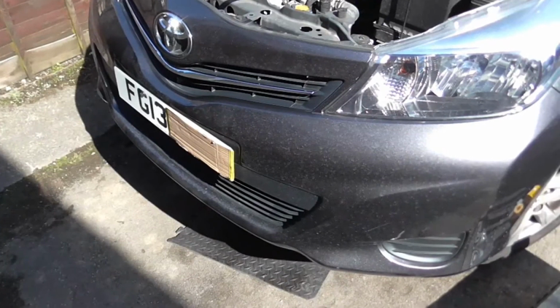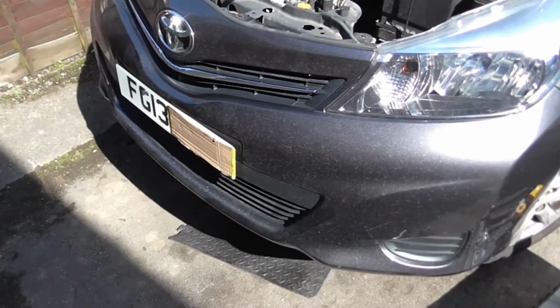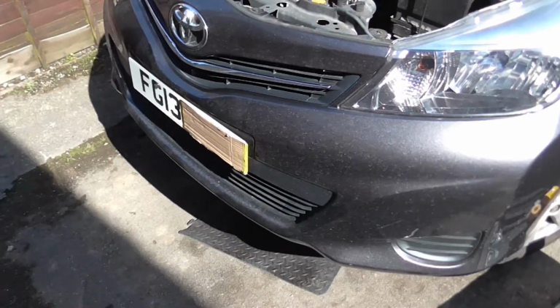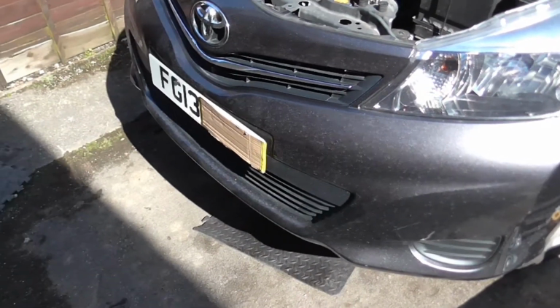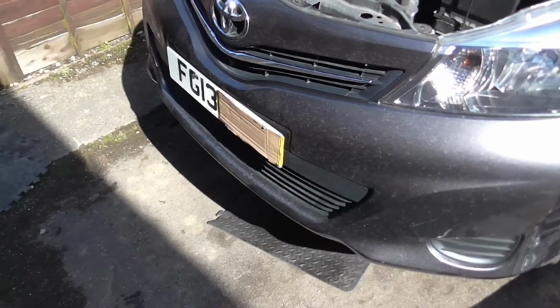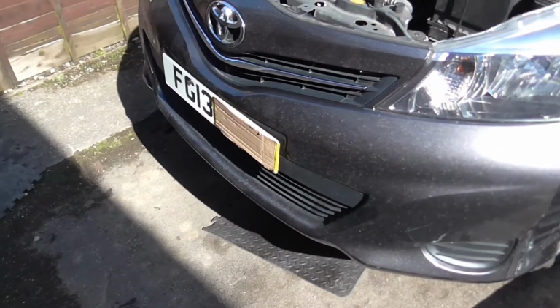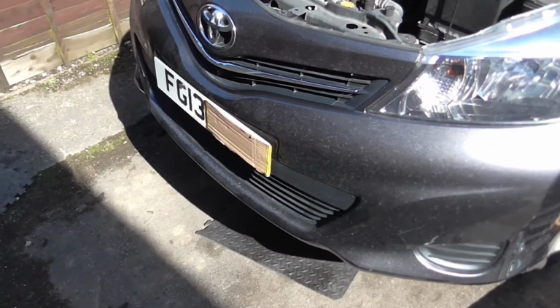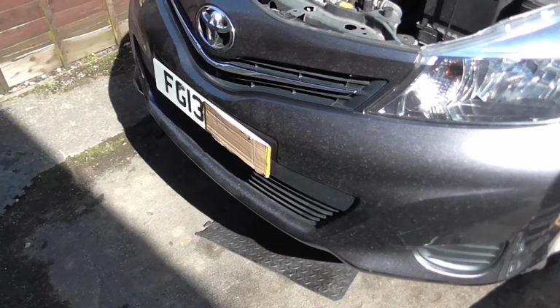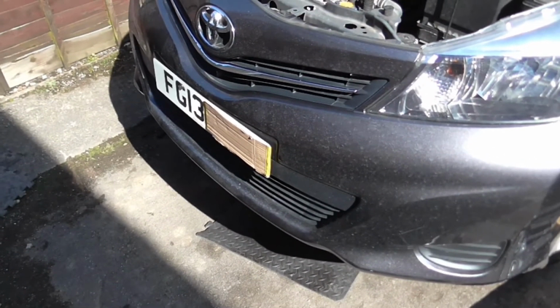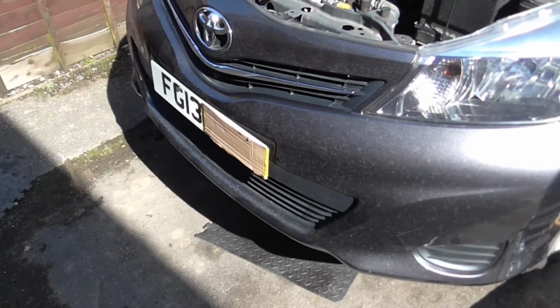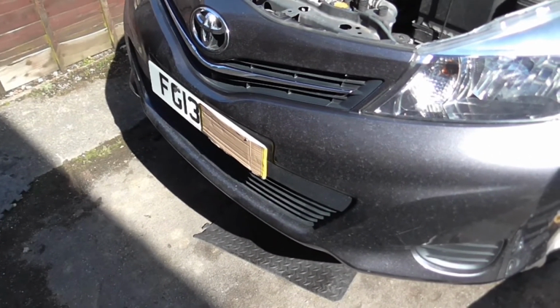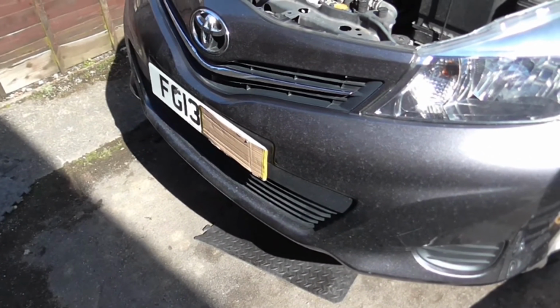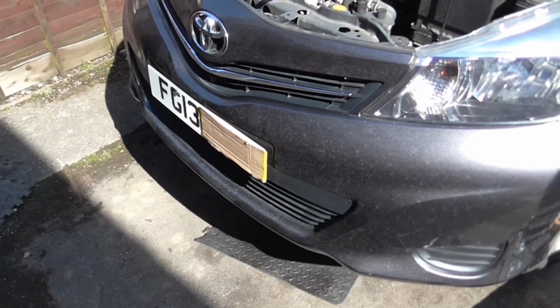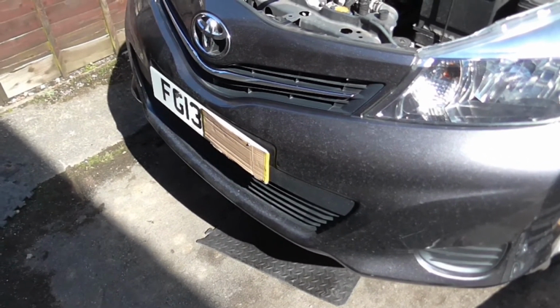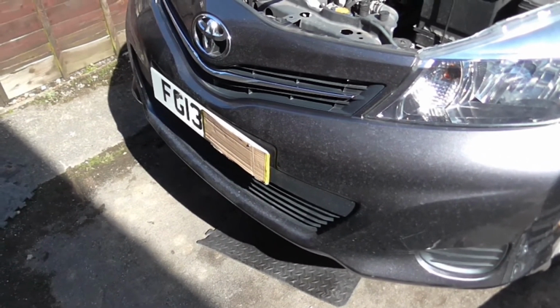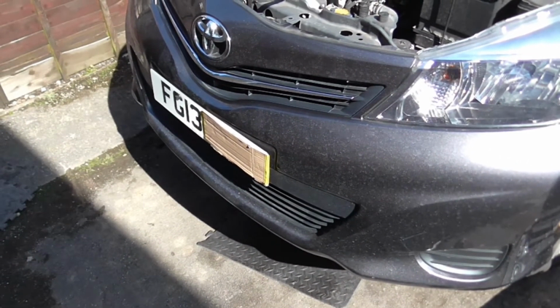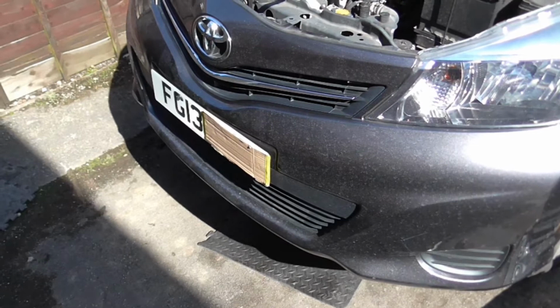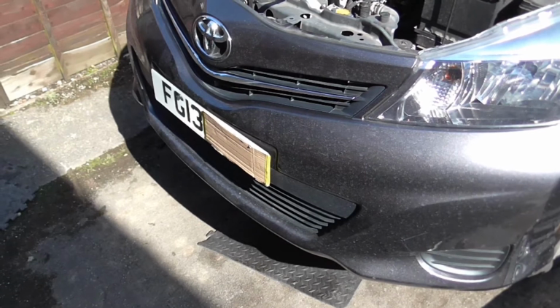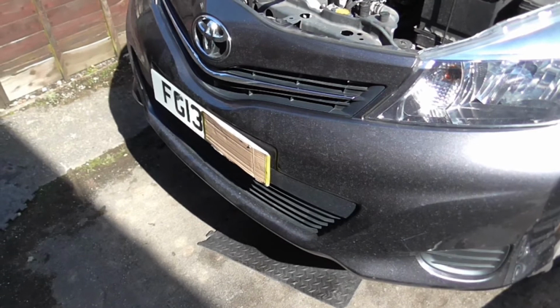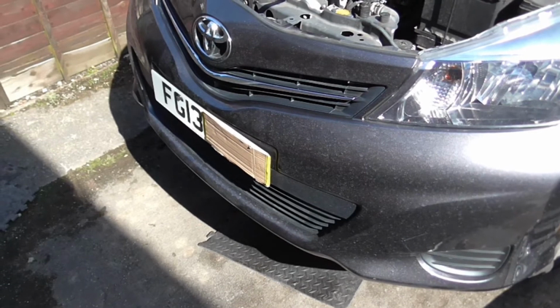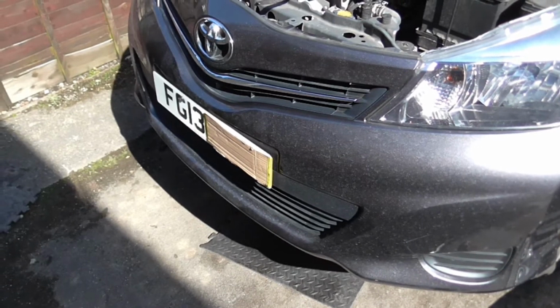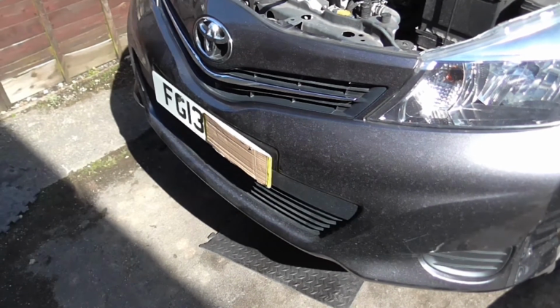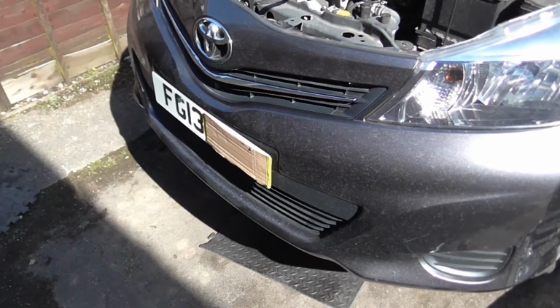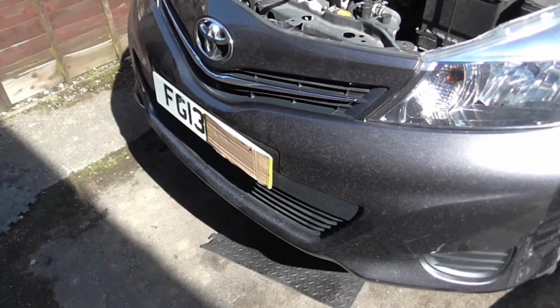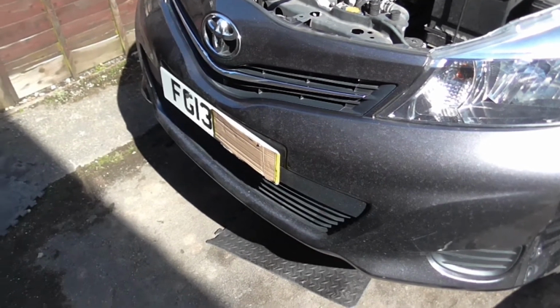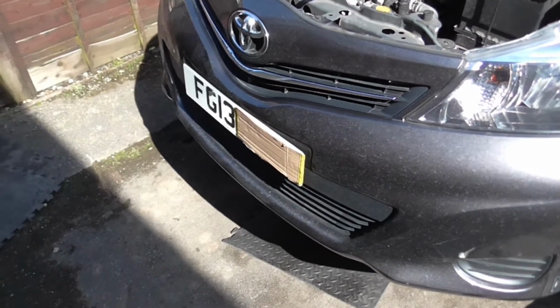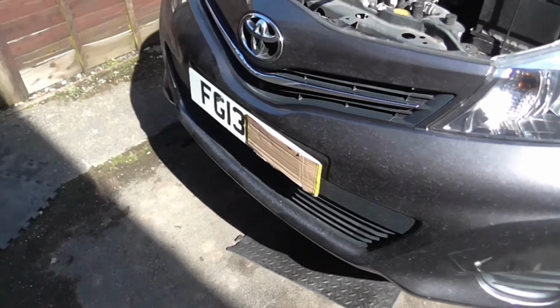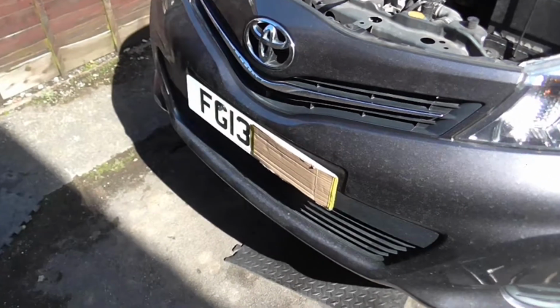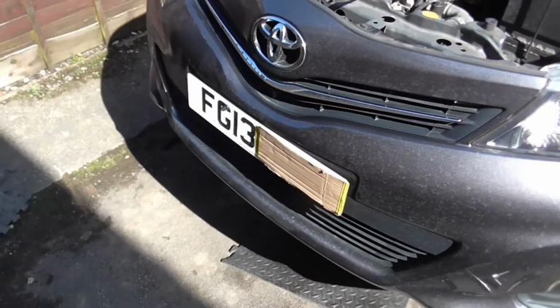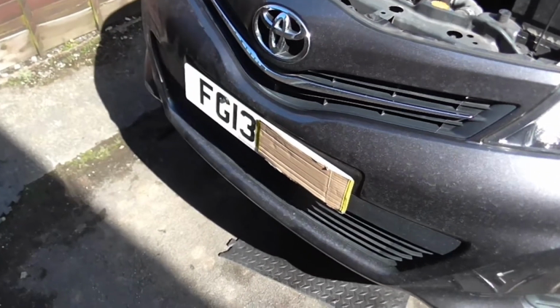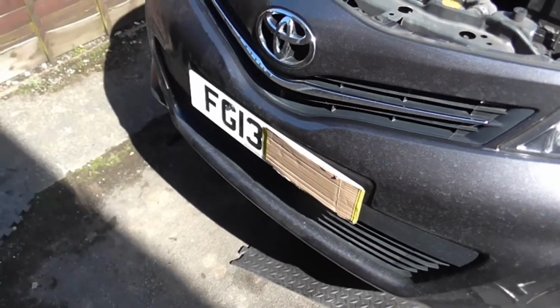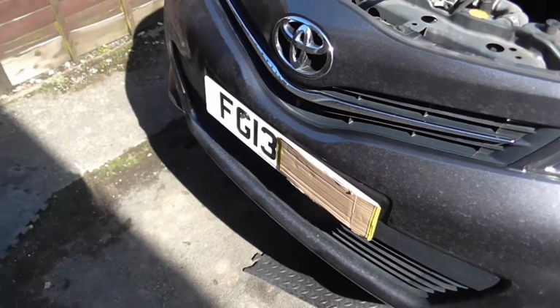Hello there everybody. This is a little video about changing oil on a Toyota Yaris — this one's a 2013.